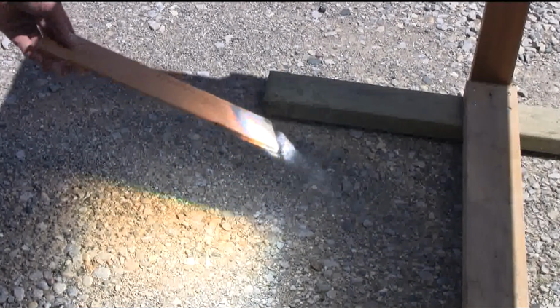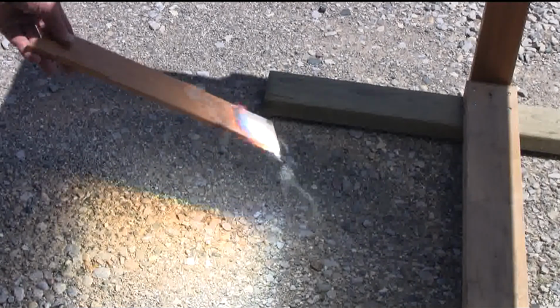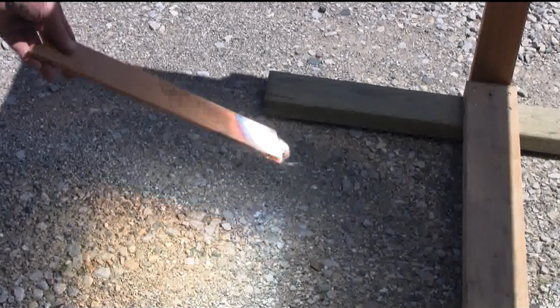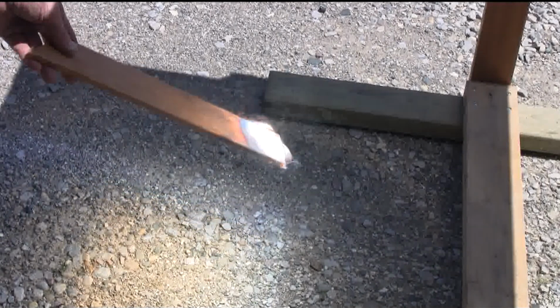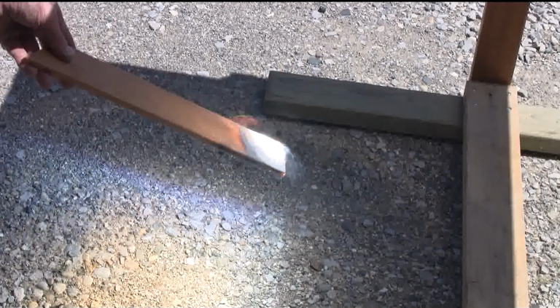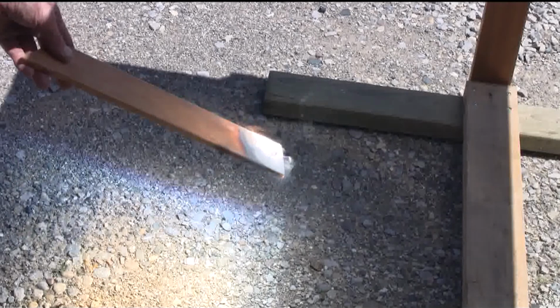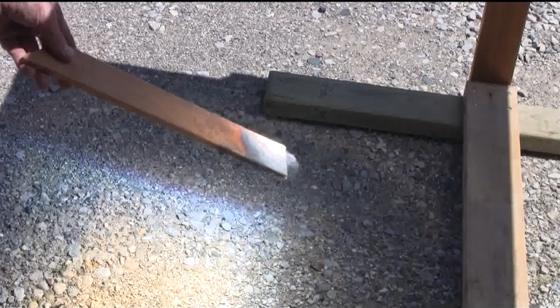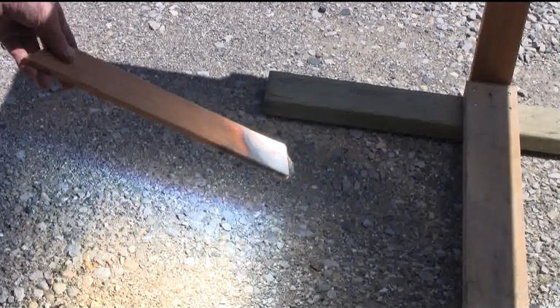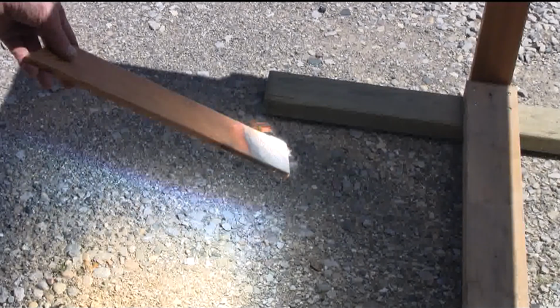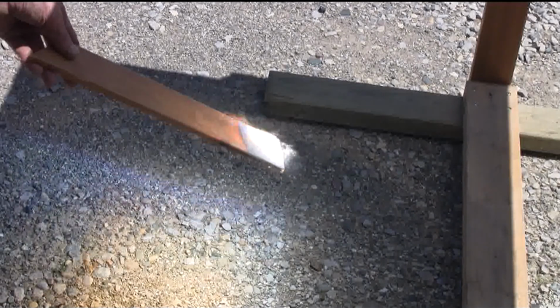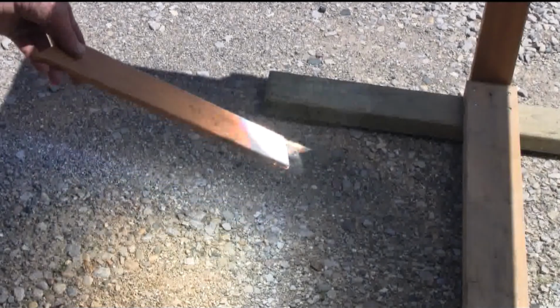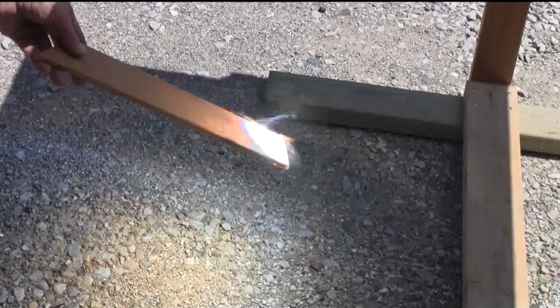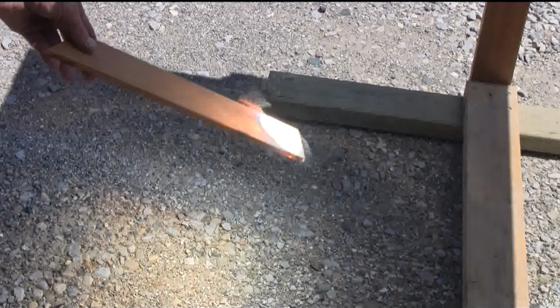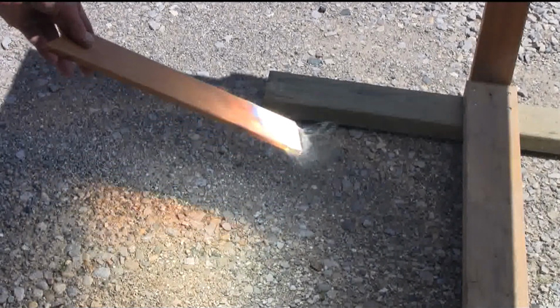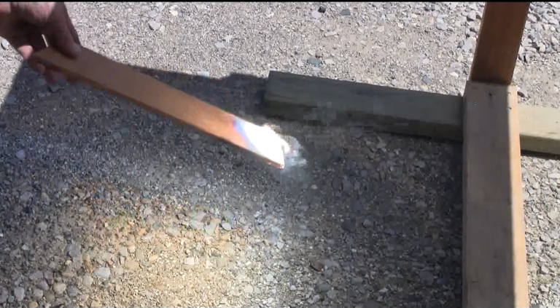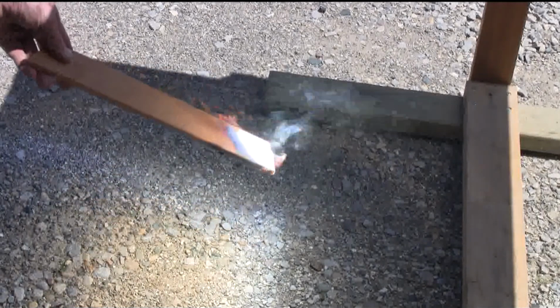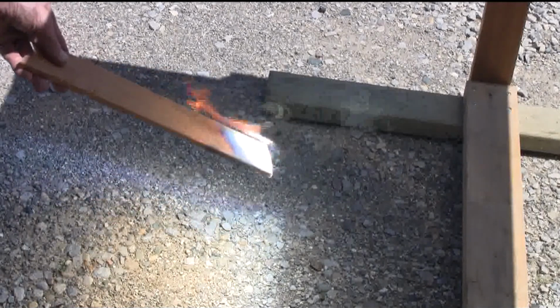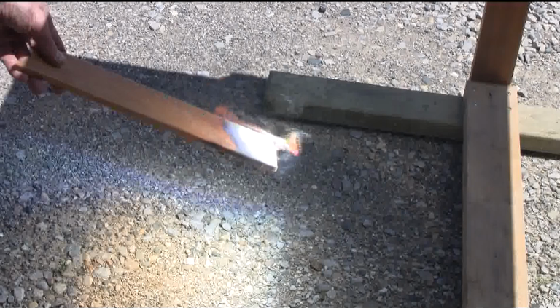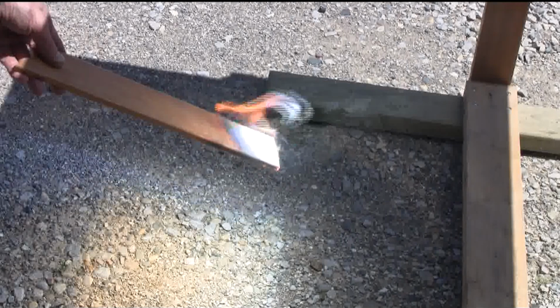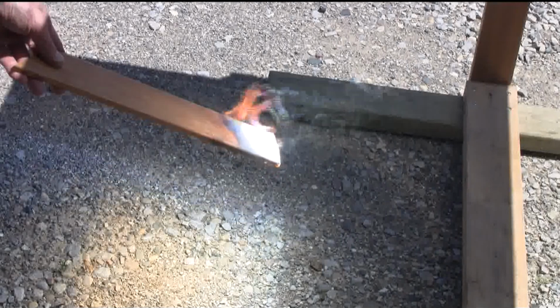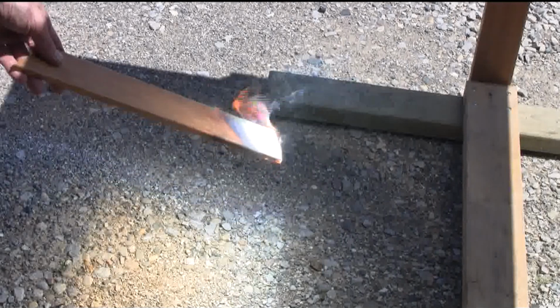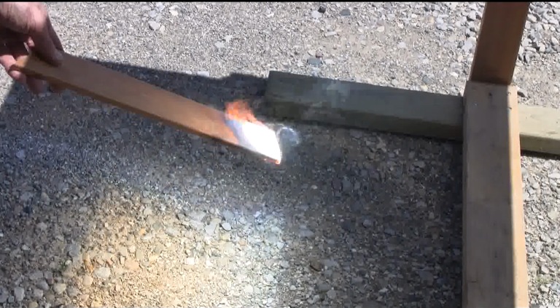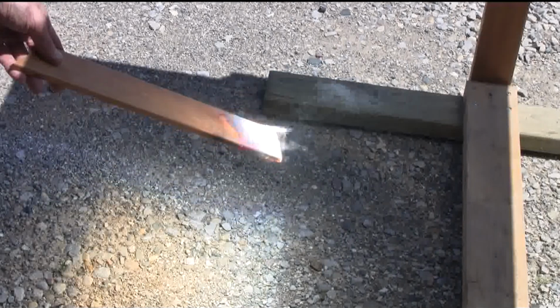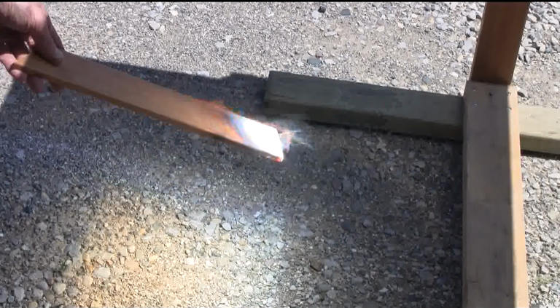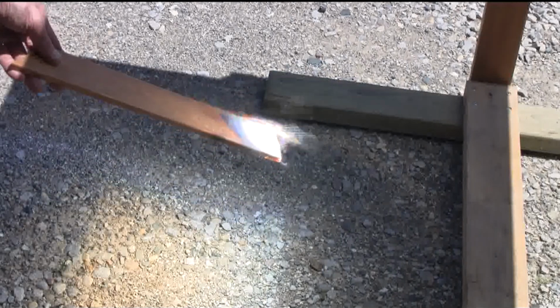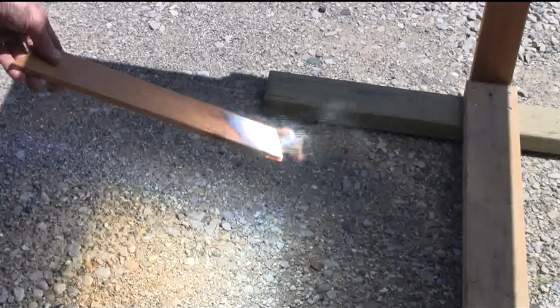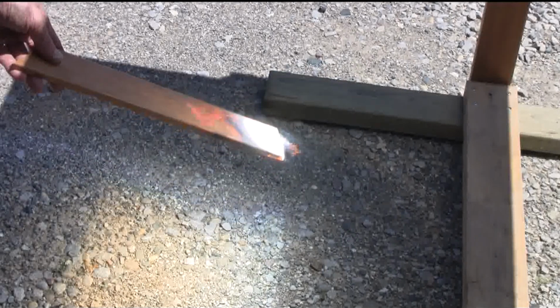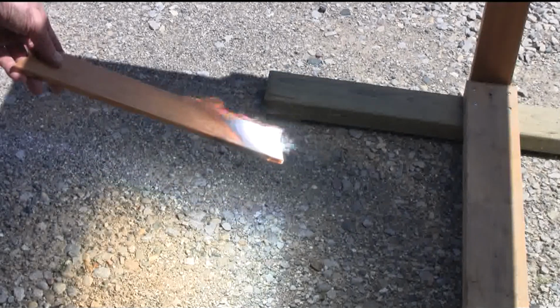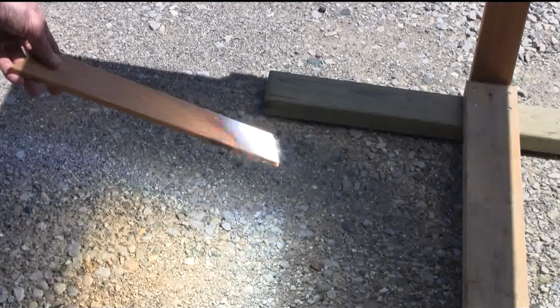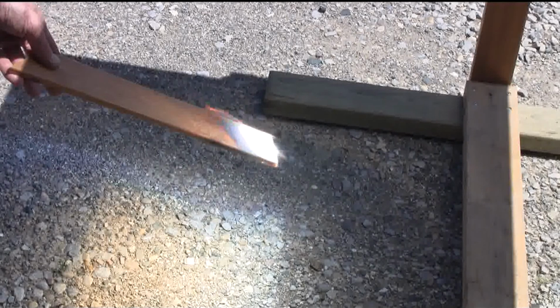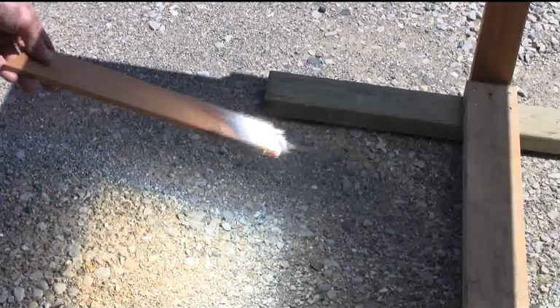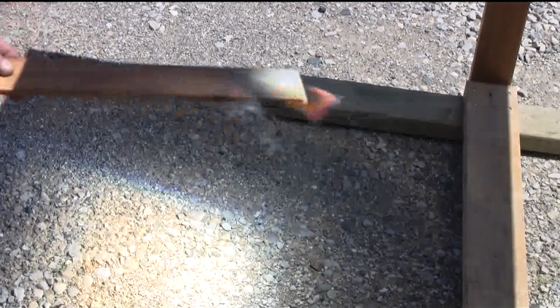Of course, with a square meter of lens and it being June, I'm probably focusing roughly a kilowatt of power onto this board.